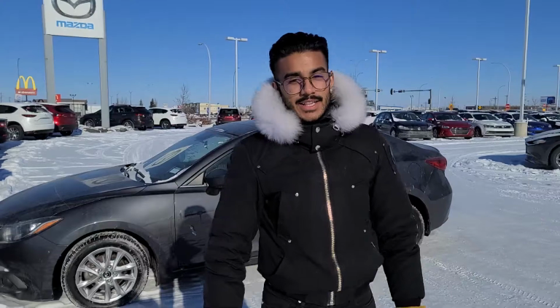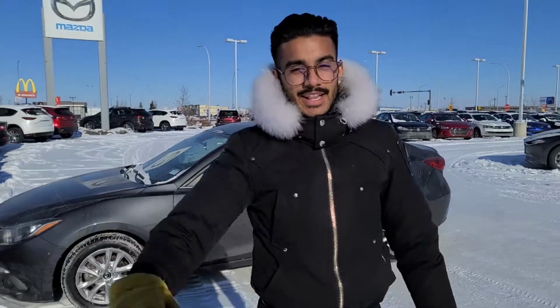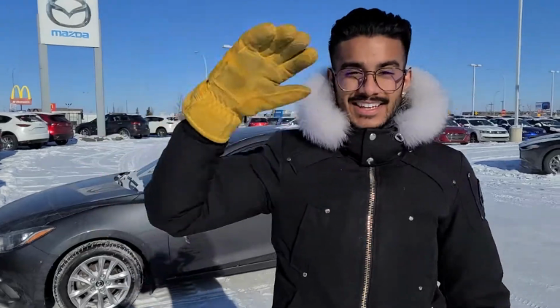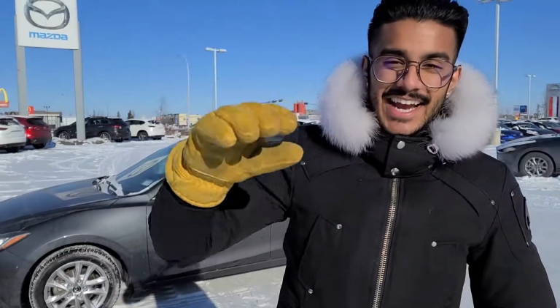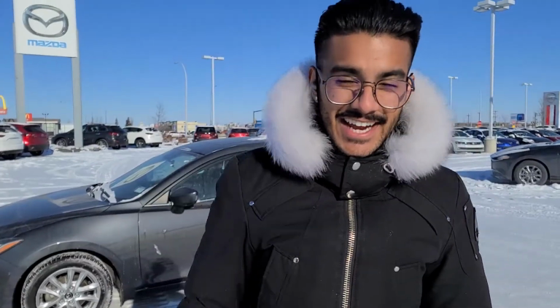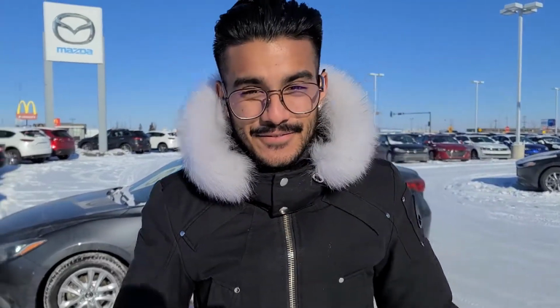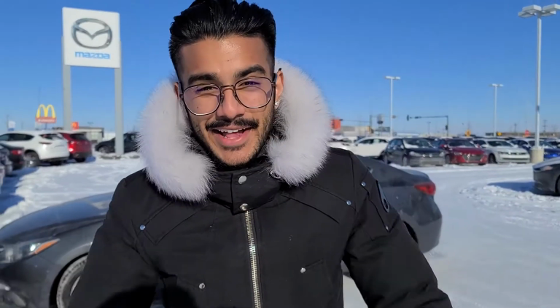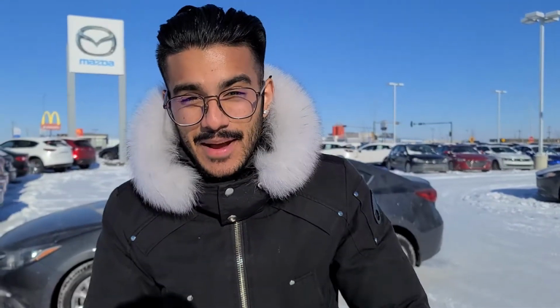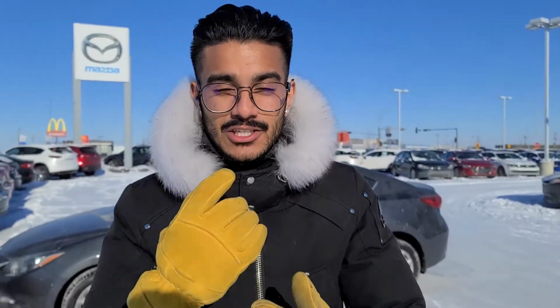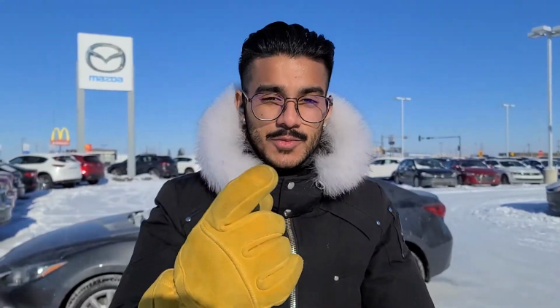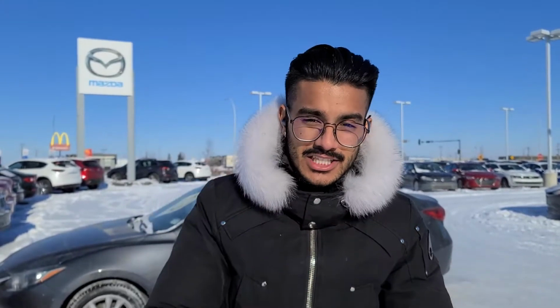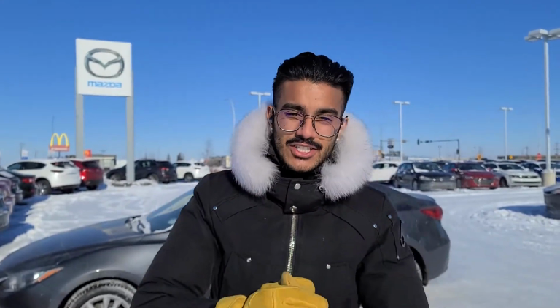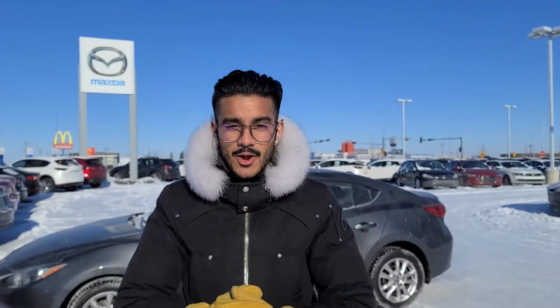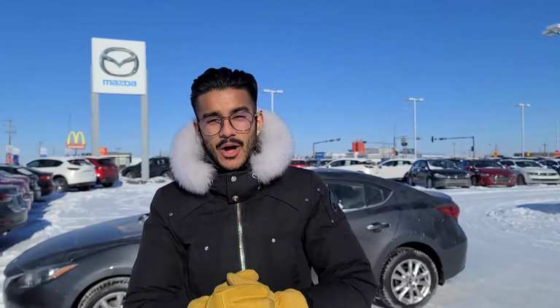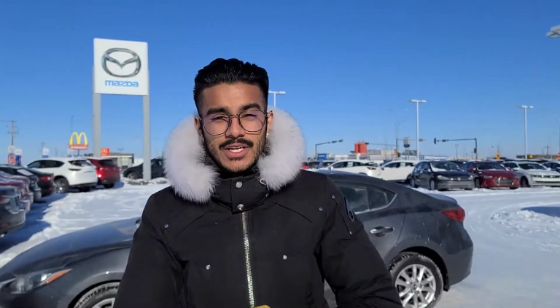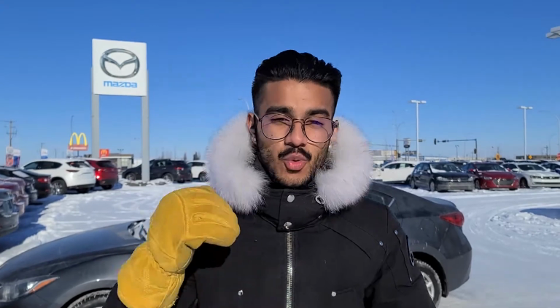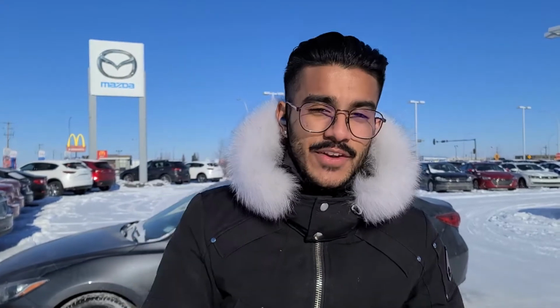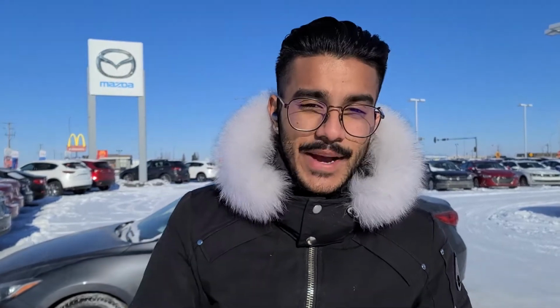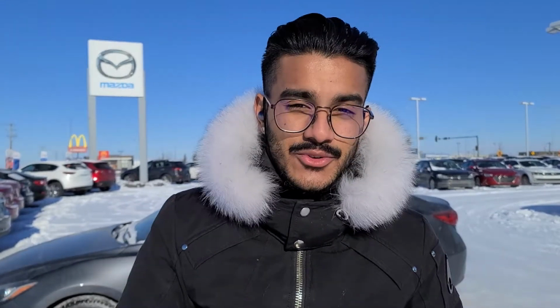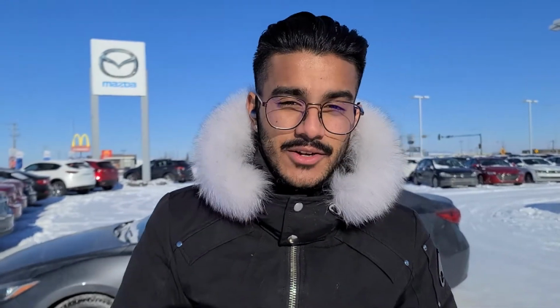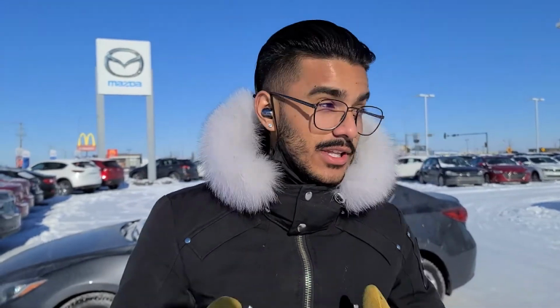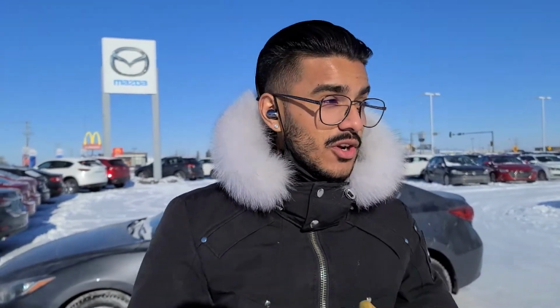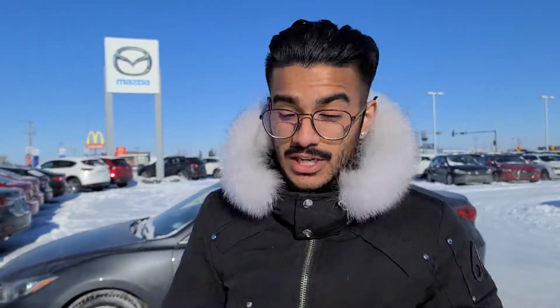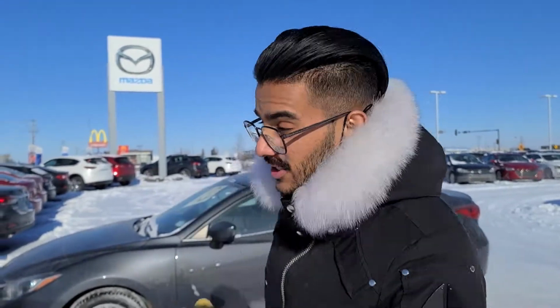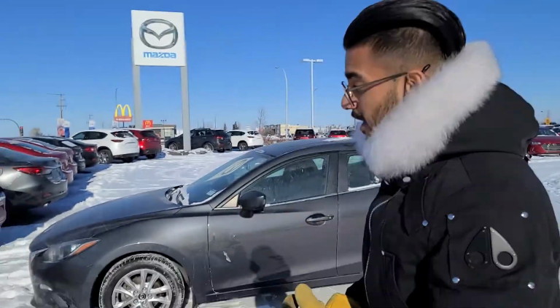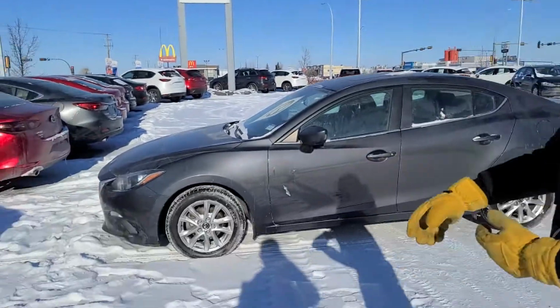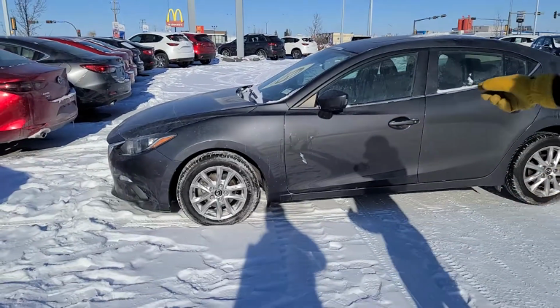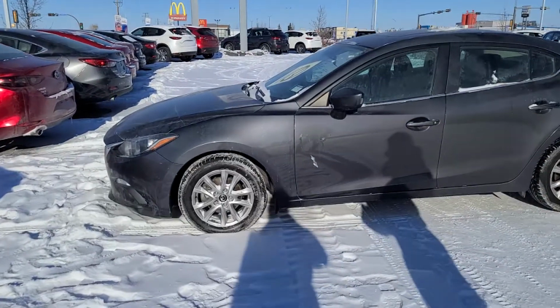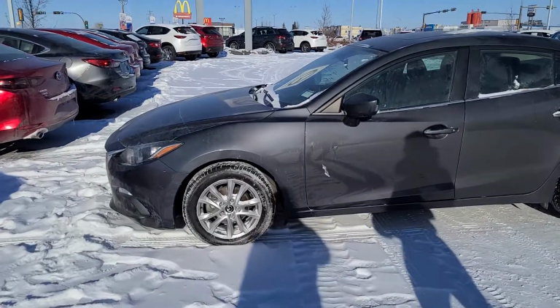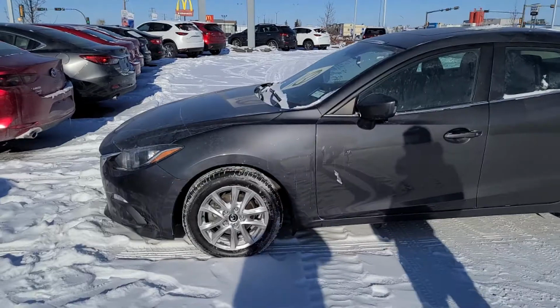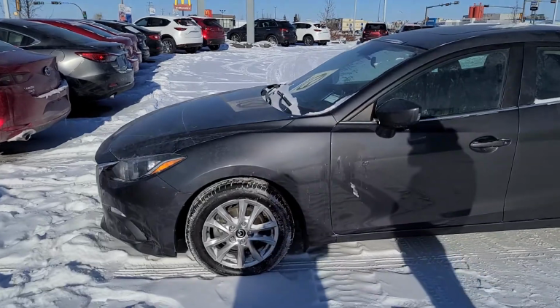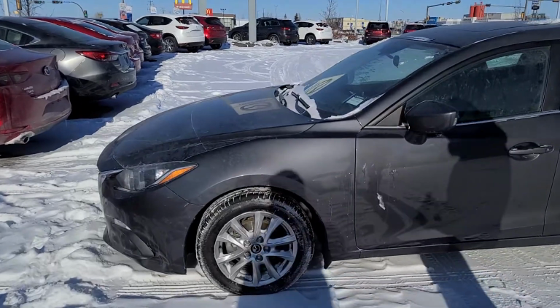Hey Shane, it's Jazzy from LA Mazda. You spoke to my sales manager dad about the 2015 Mazda 3 that's on our website. I've got it sitting right here behind me — here it is, it's the GSL trim.